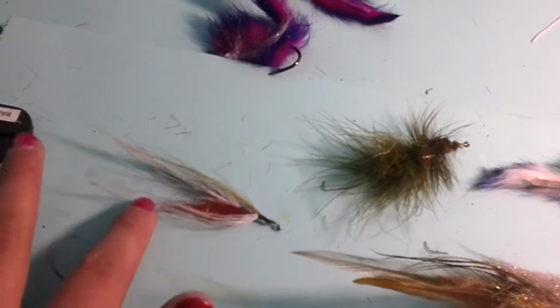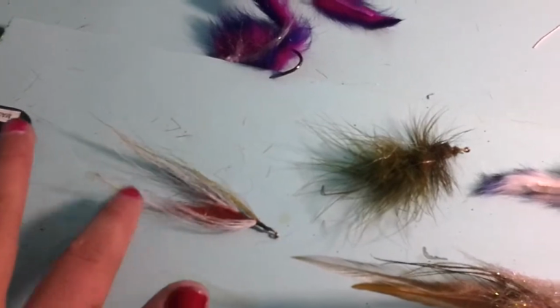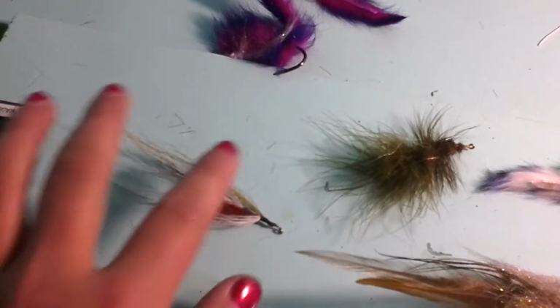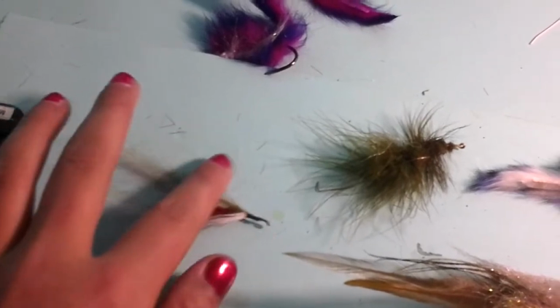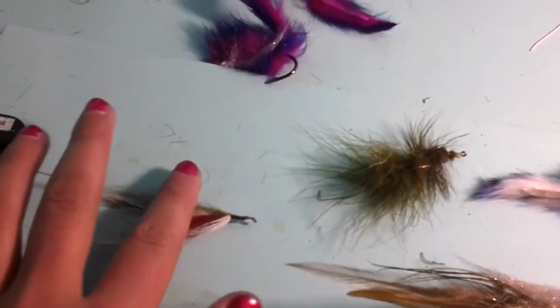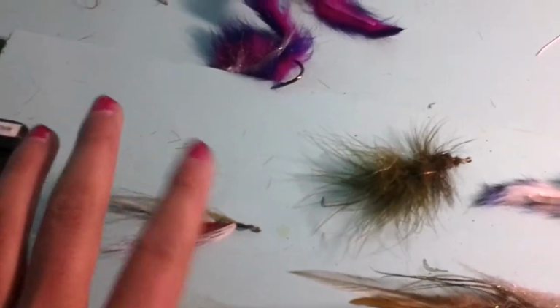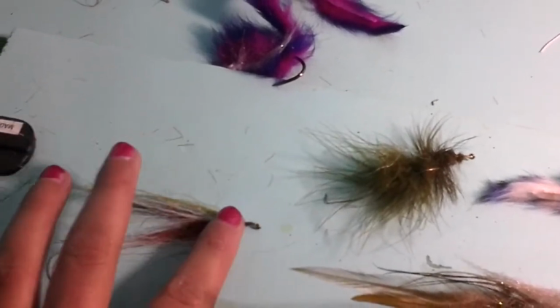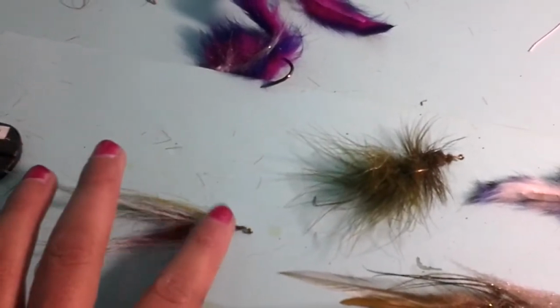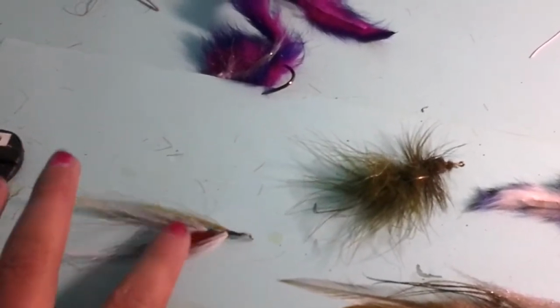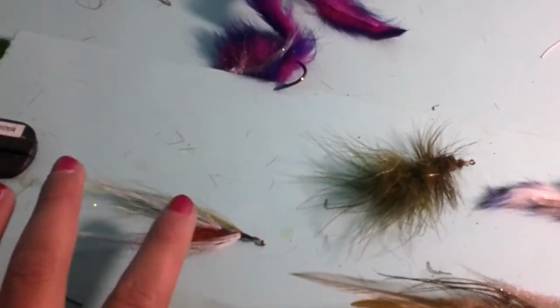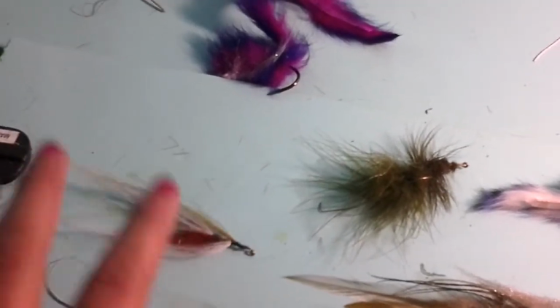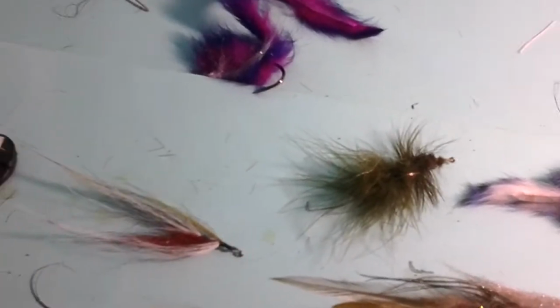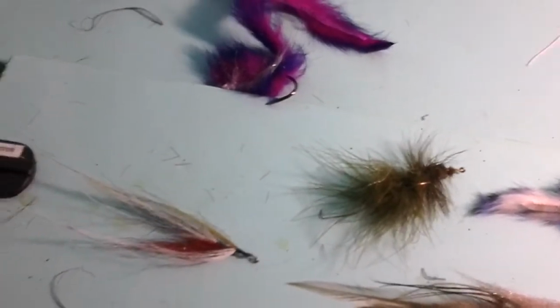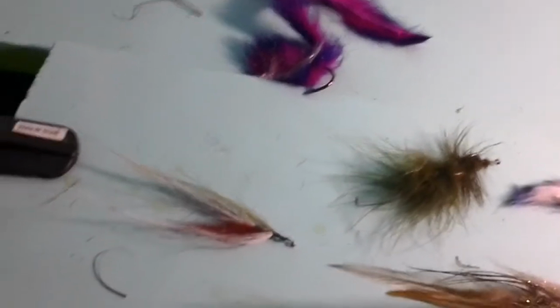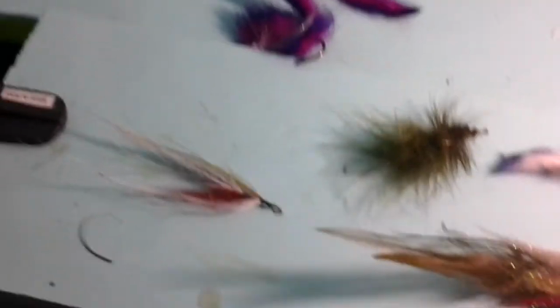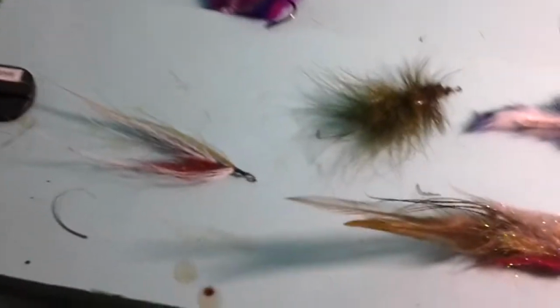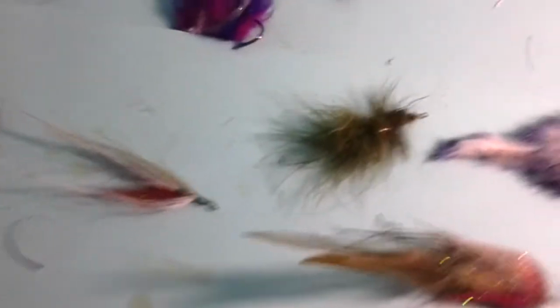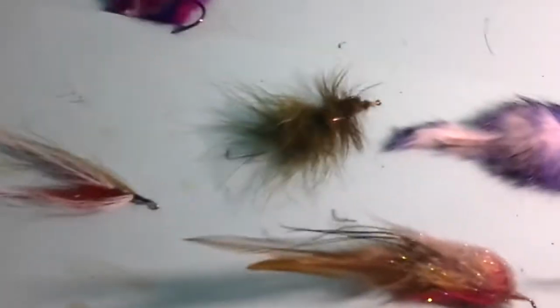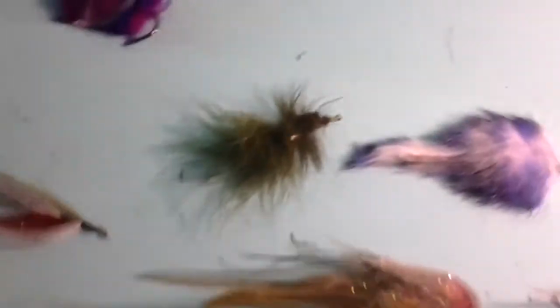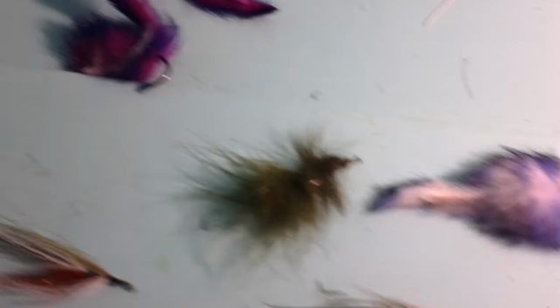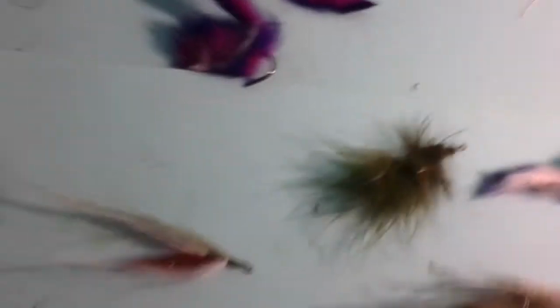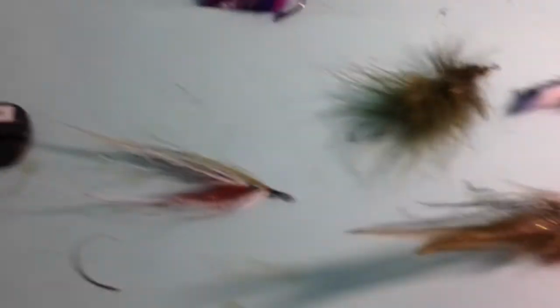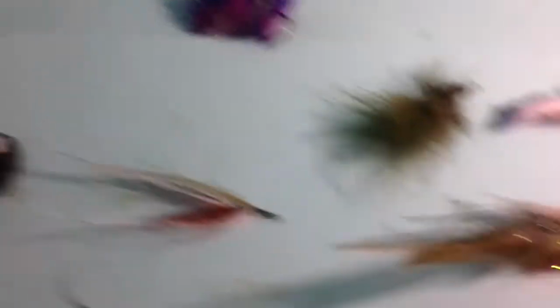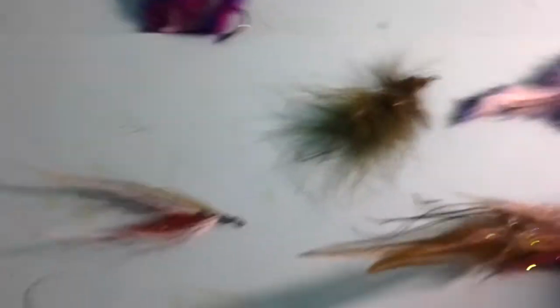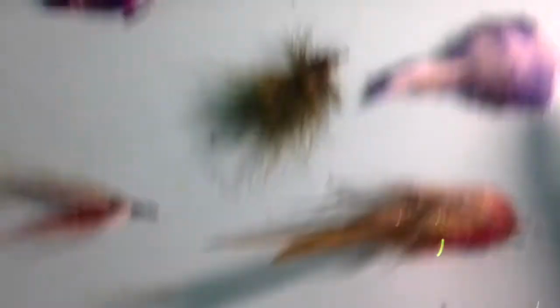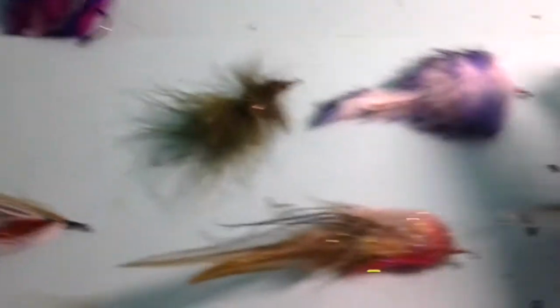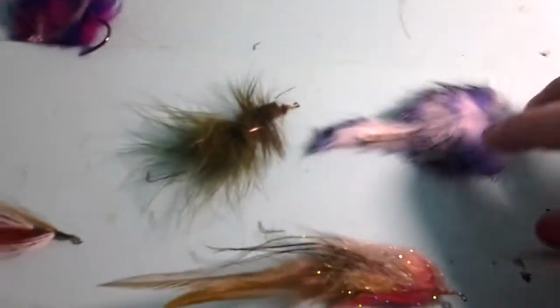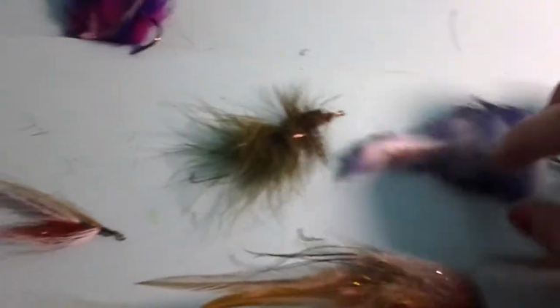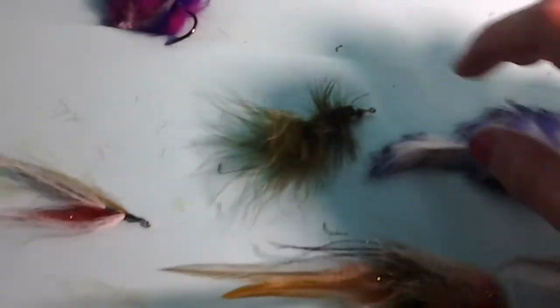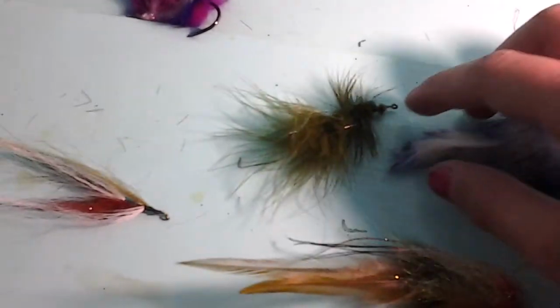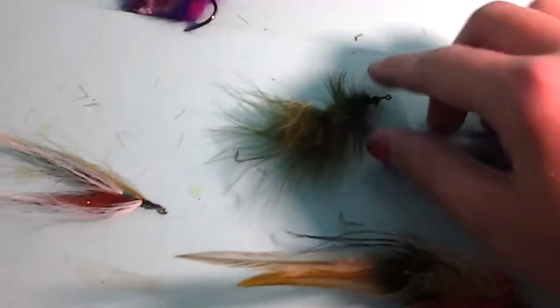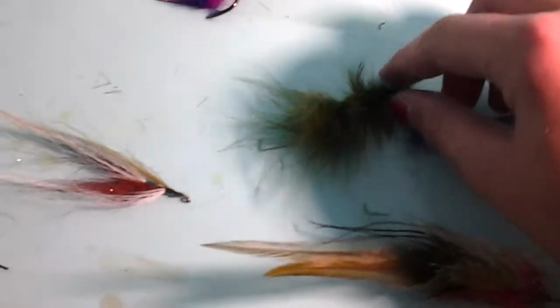It makes a bleeding, injured minnow look, and you just double hand pull it.